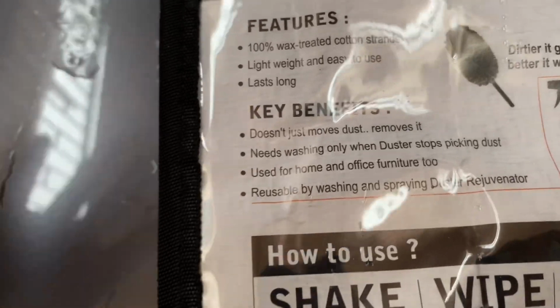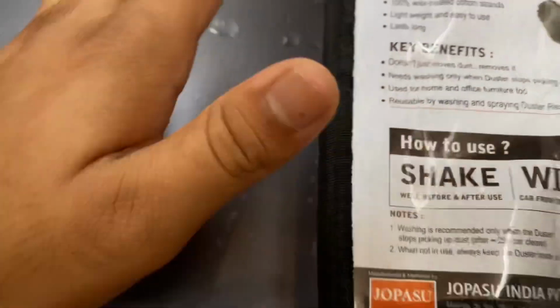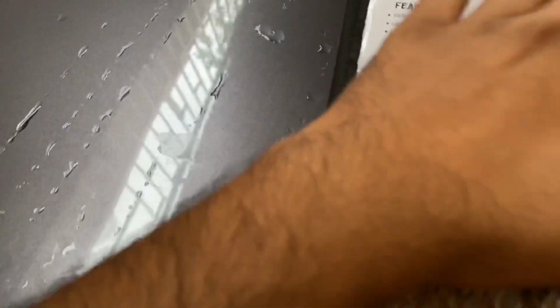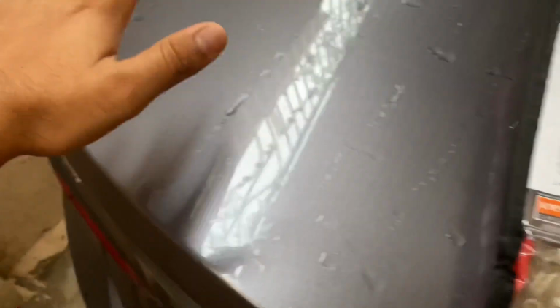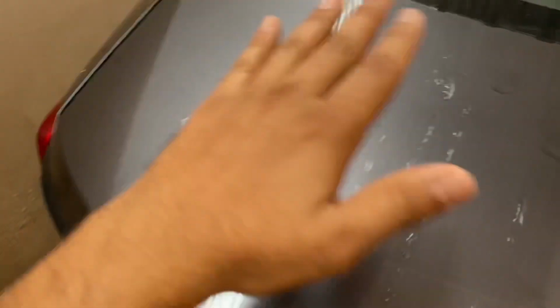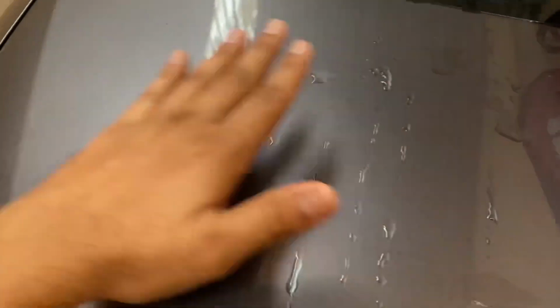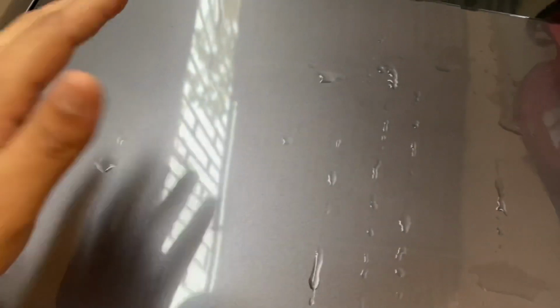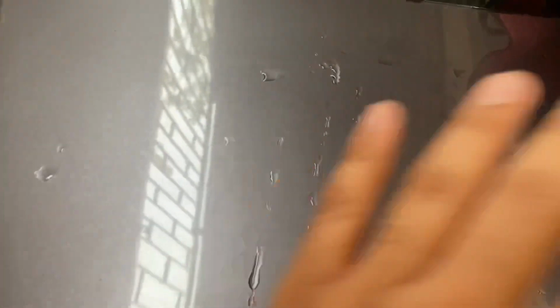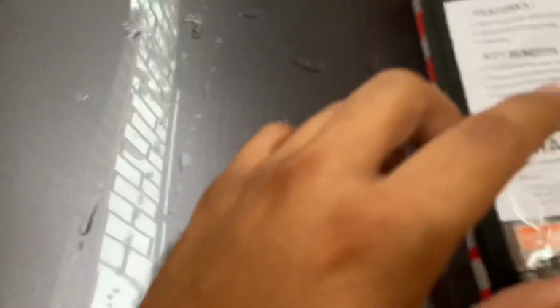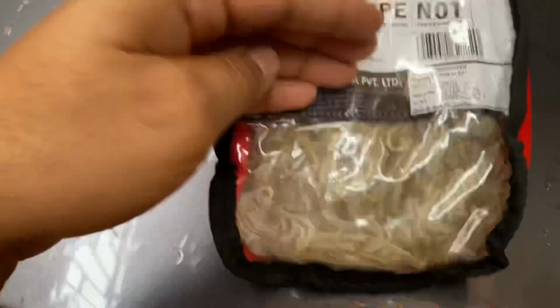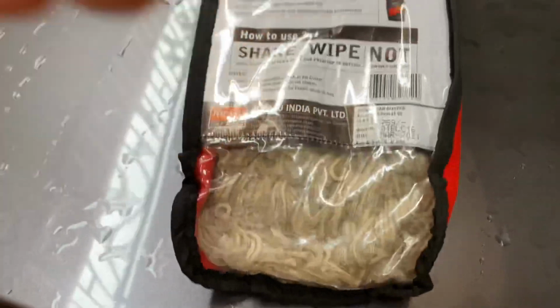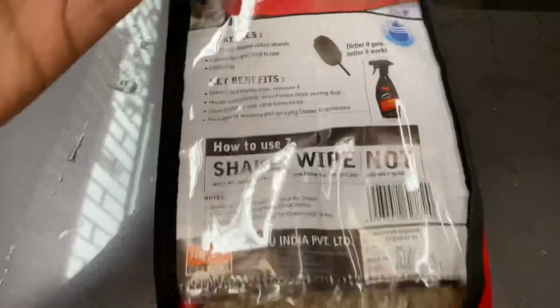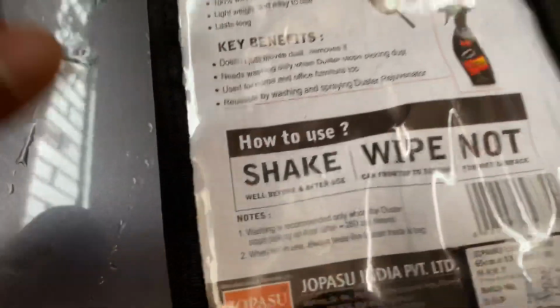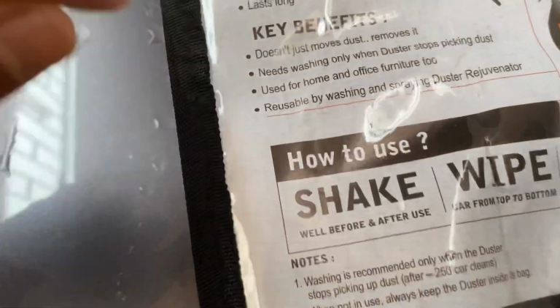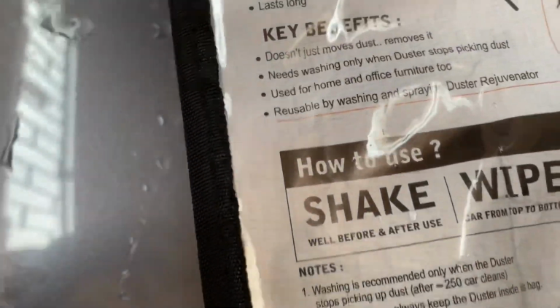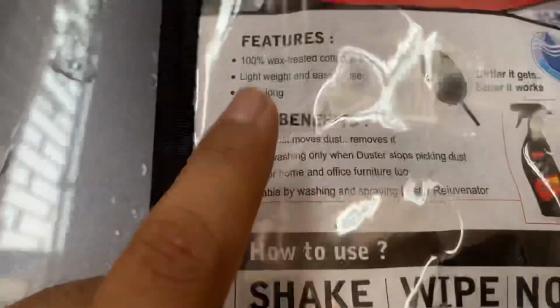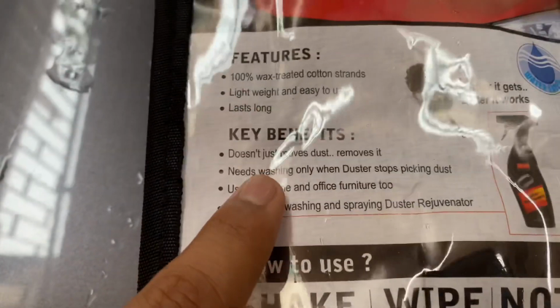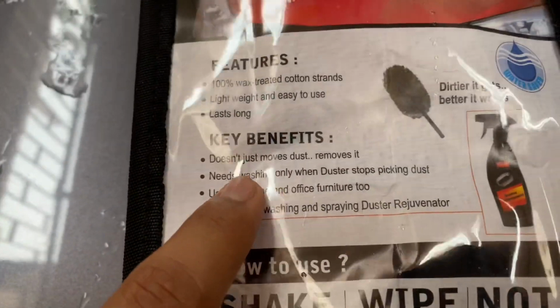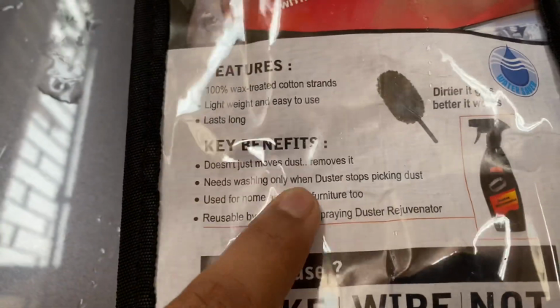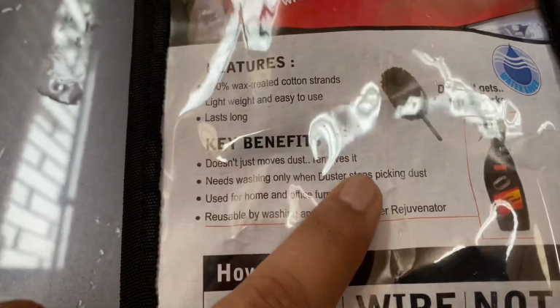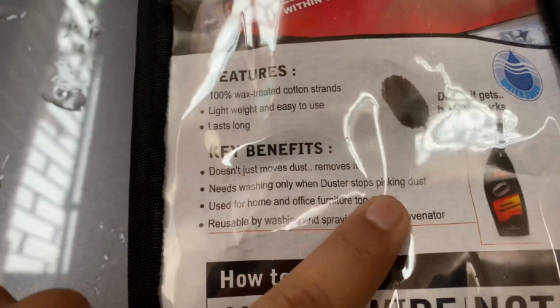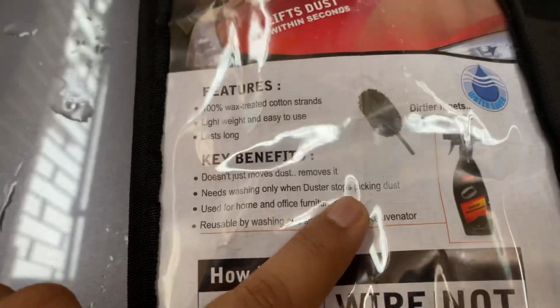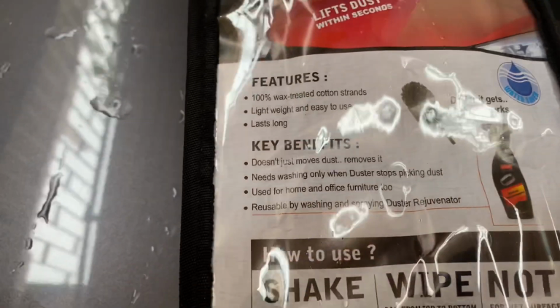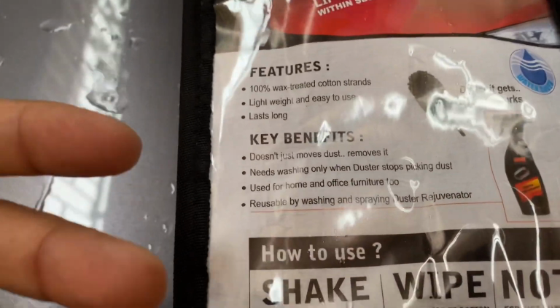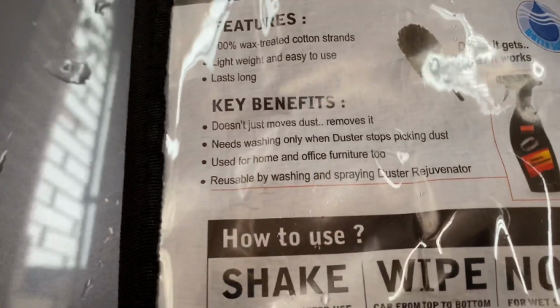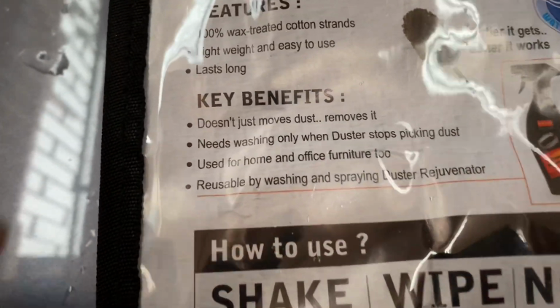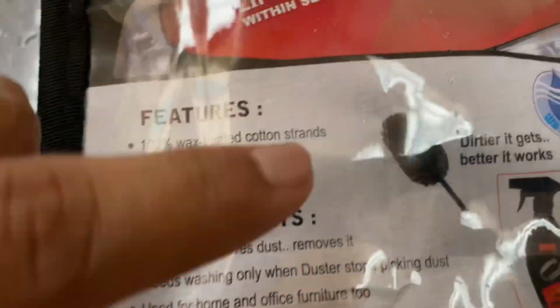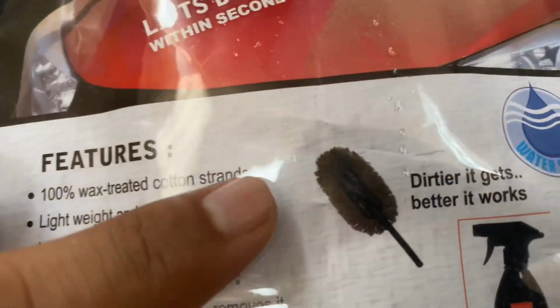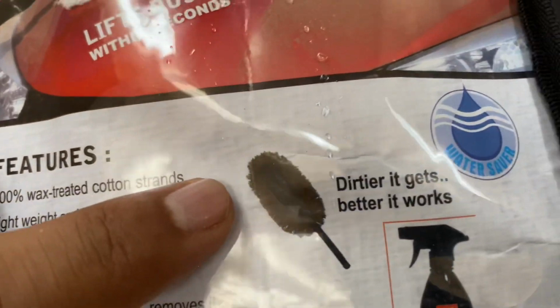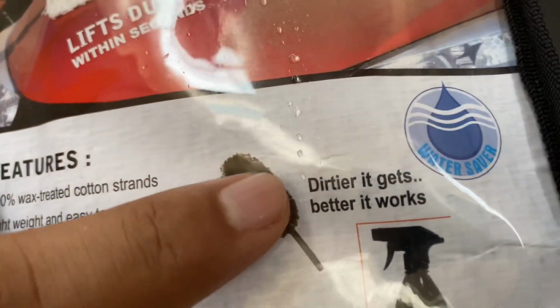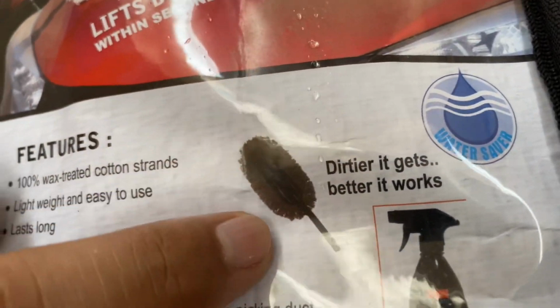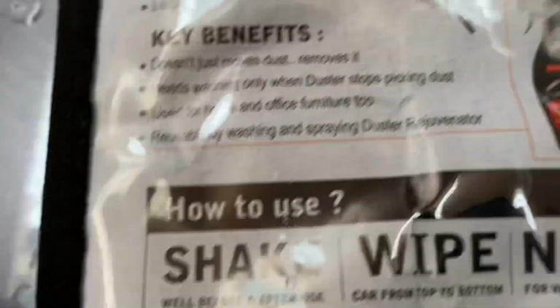So if you wipe it, it will not just move the dust, it will completely remove it and it absorbs. It needs washing only when it stops picking up dust. And see this picture — dirtier it gets, better it works.